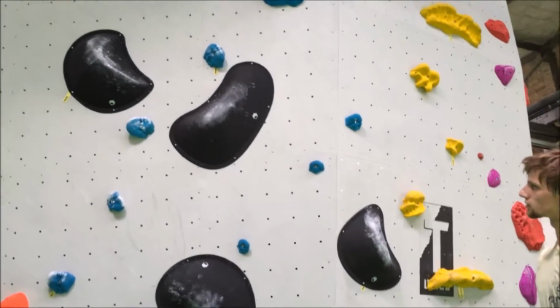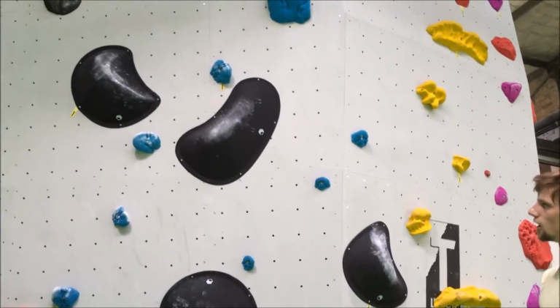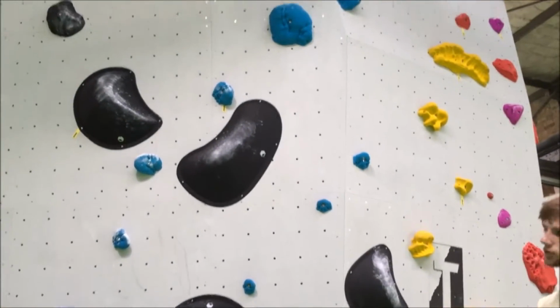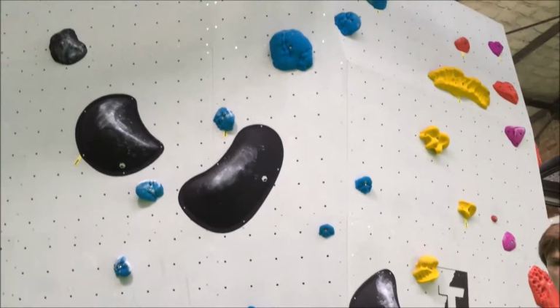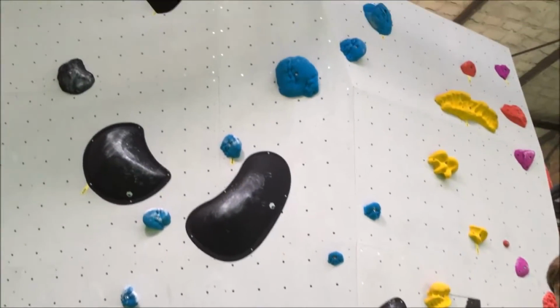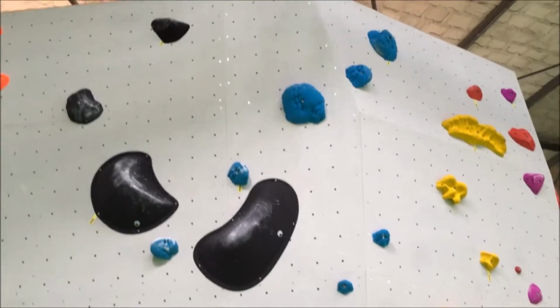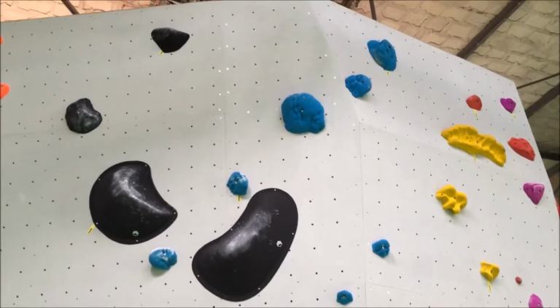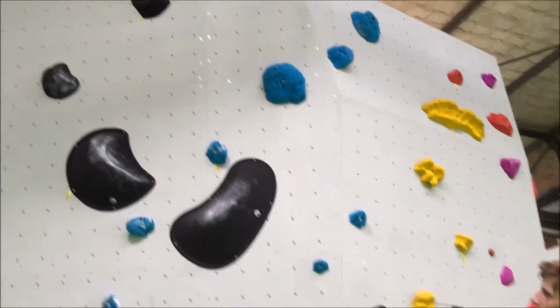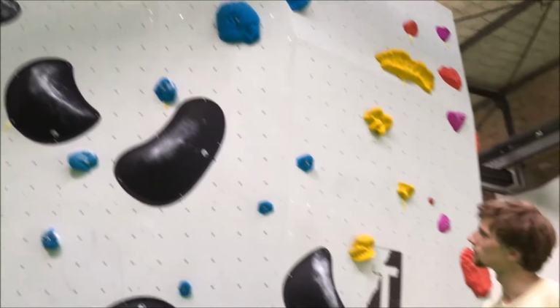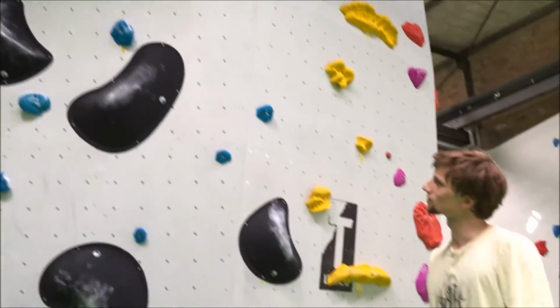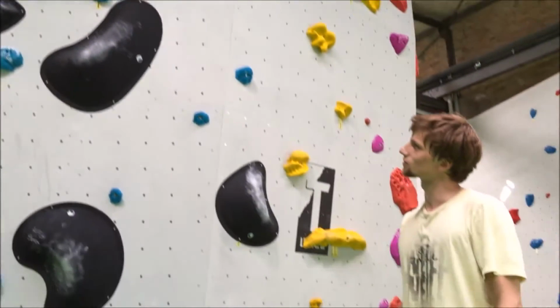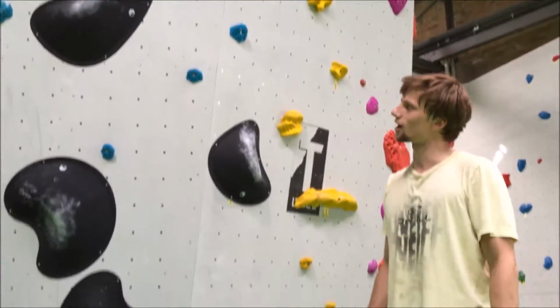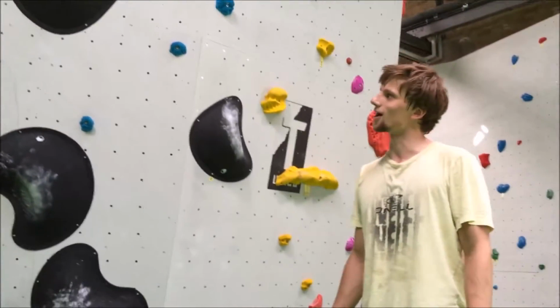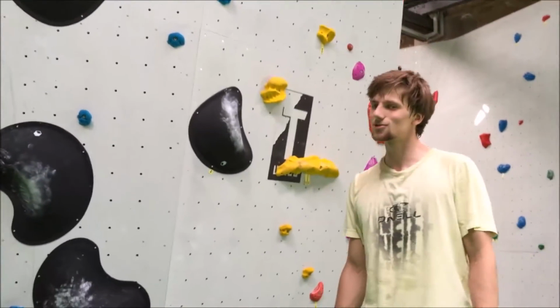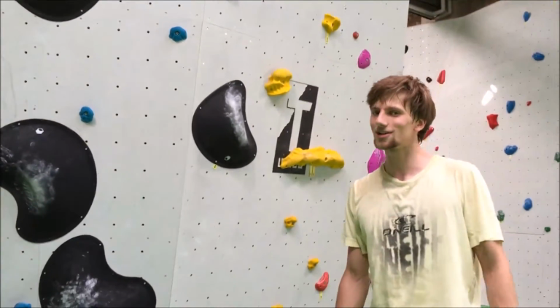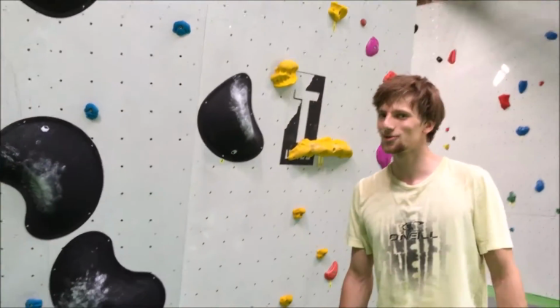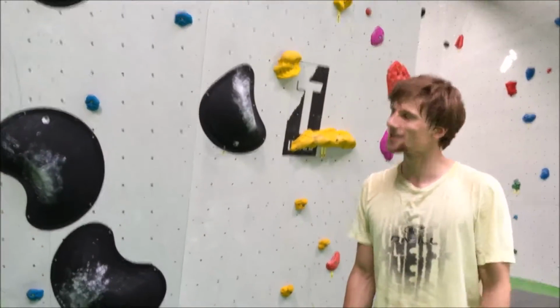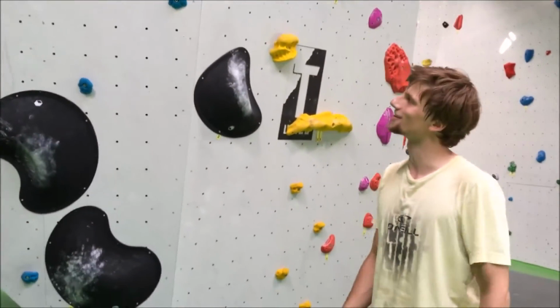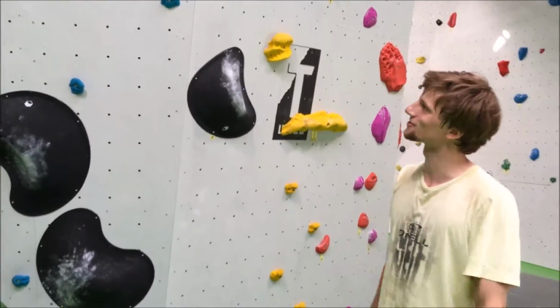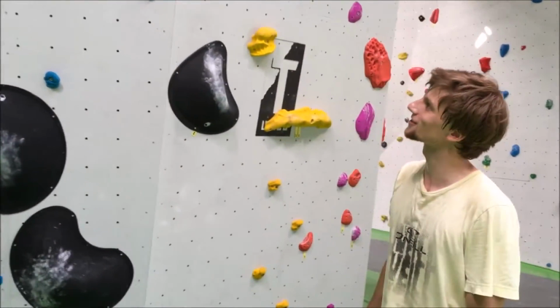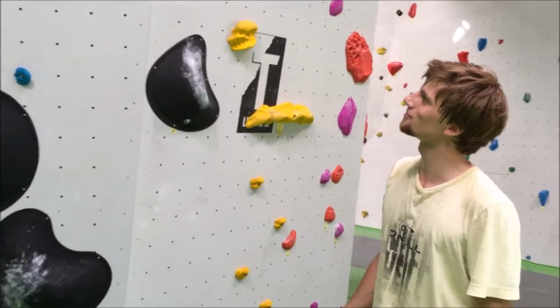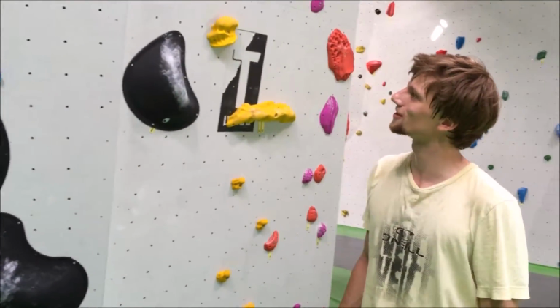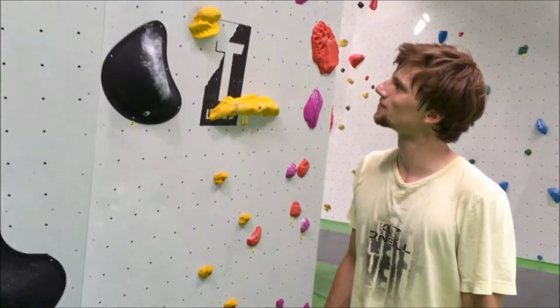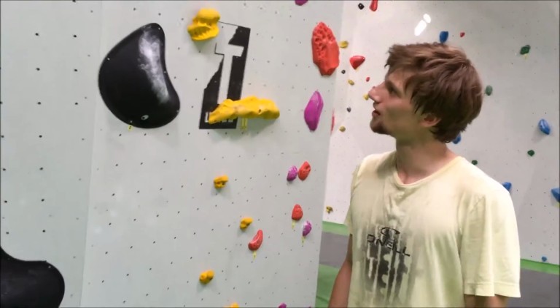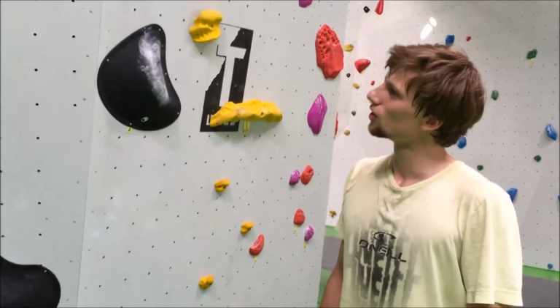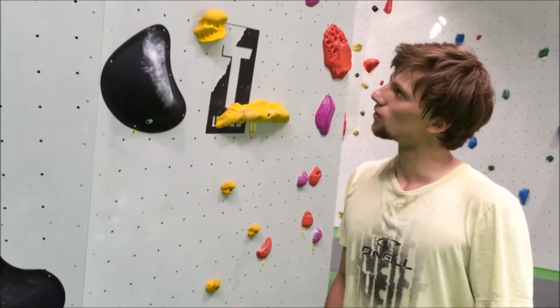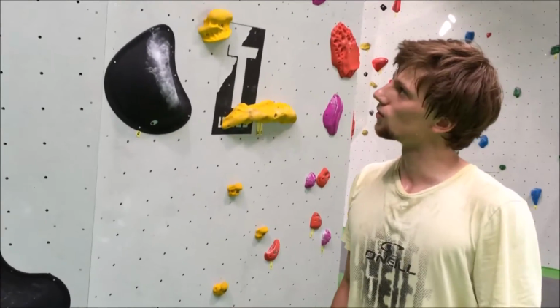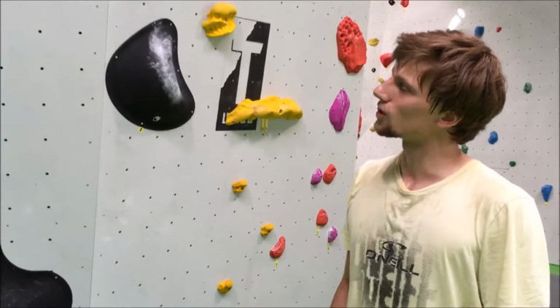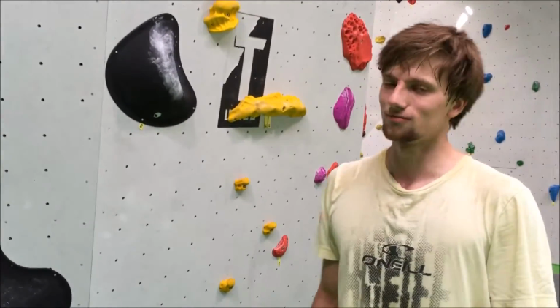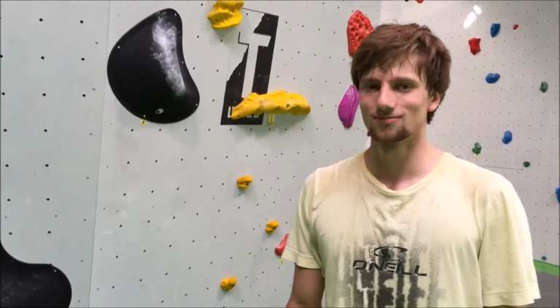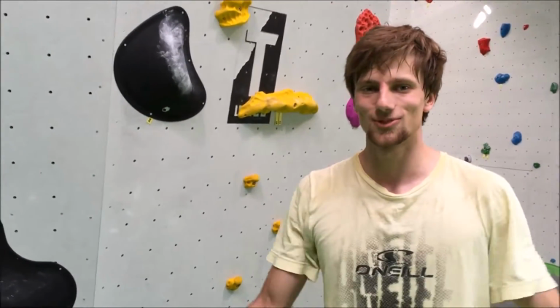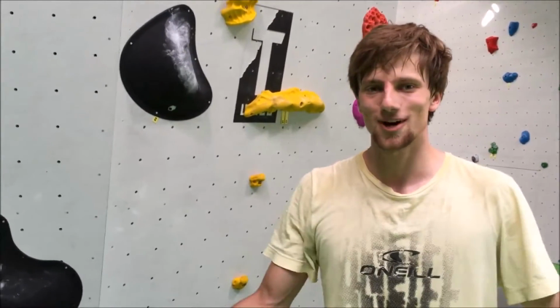Alles in allem würde ich sagen, es ist kein allzu leichter Boulder, eher ein etwas schwierigerer Boulder. Viel Spaß!